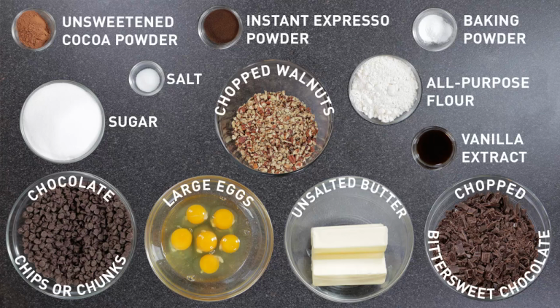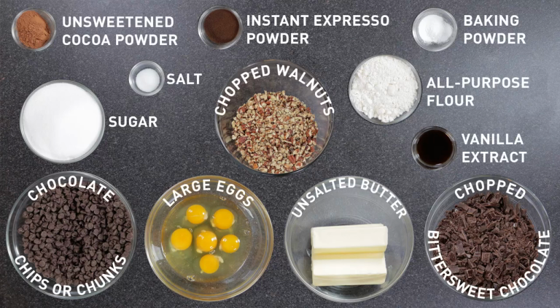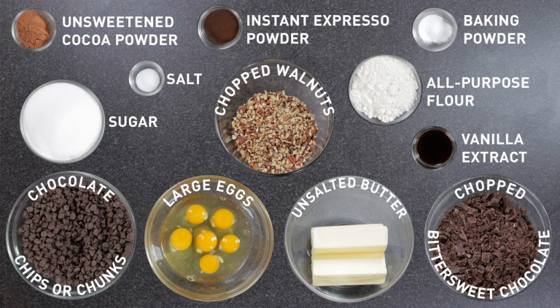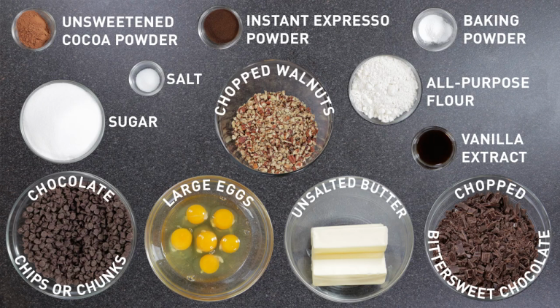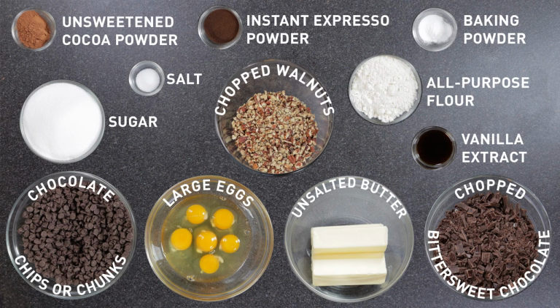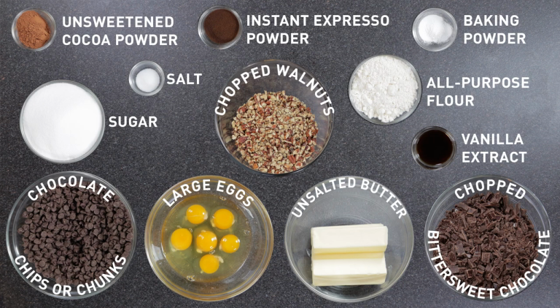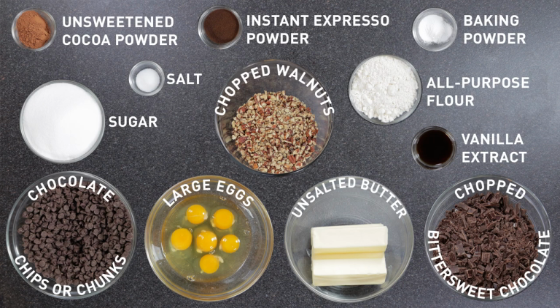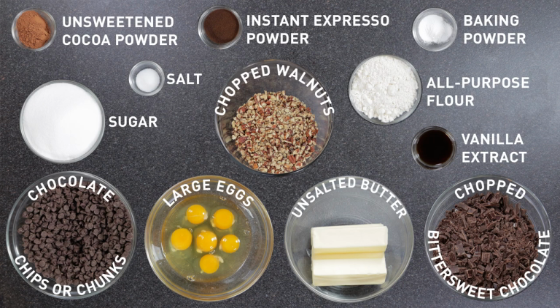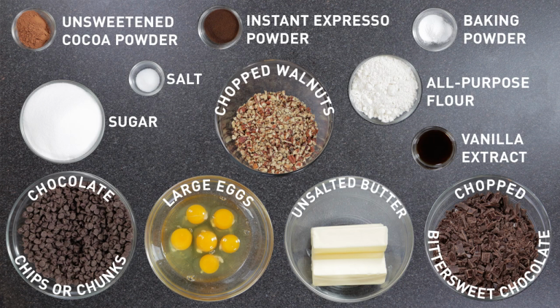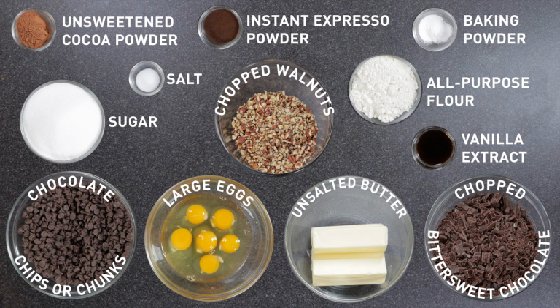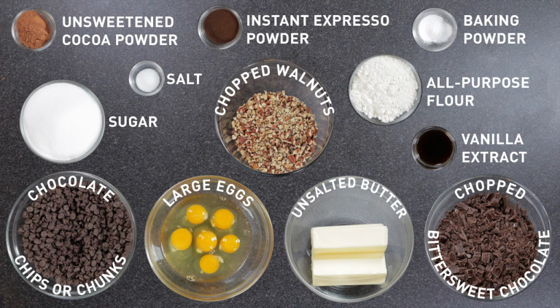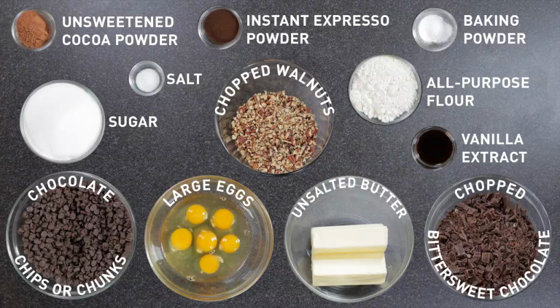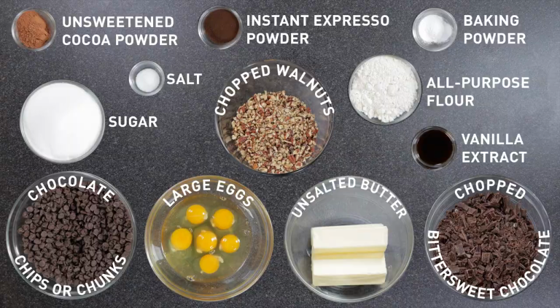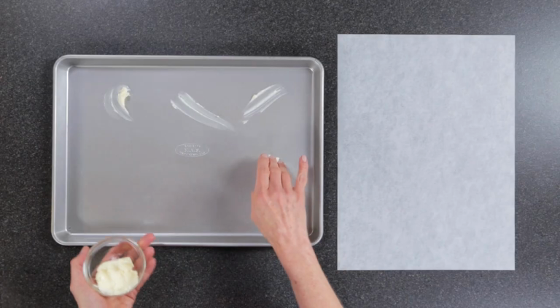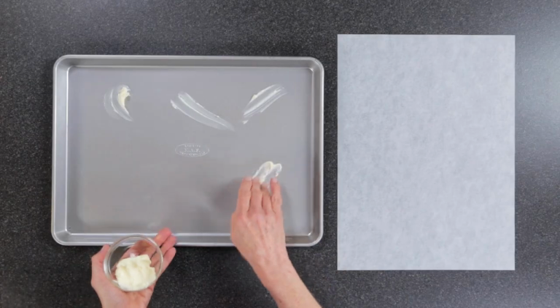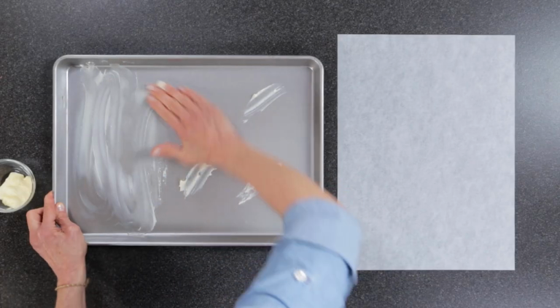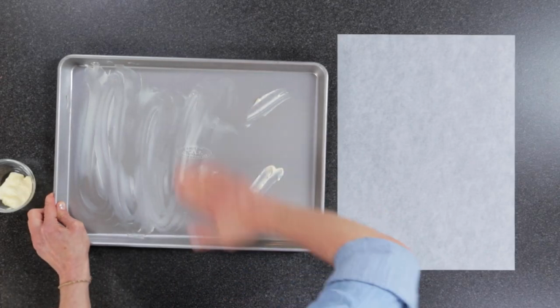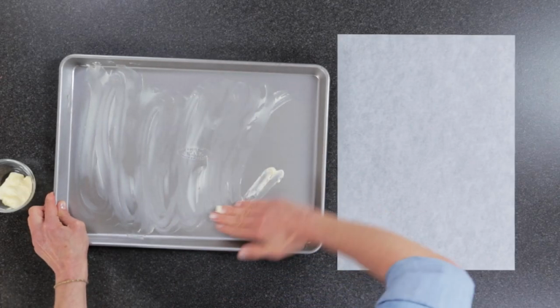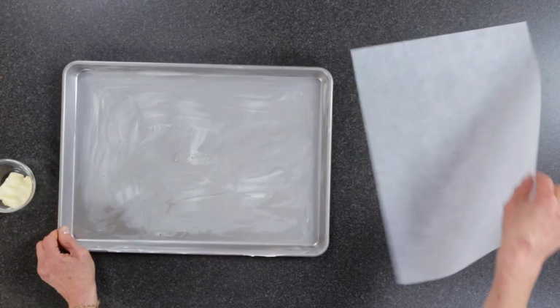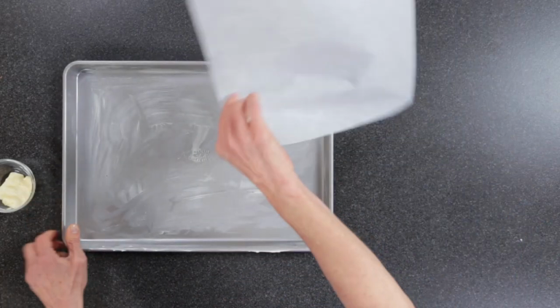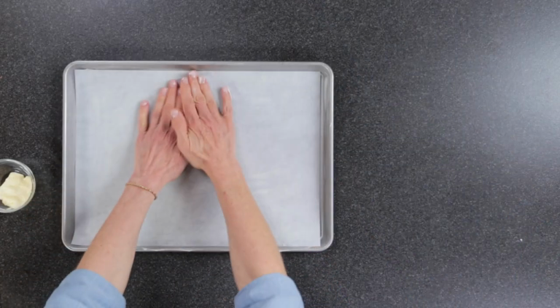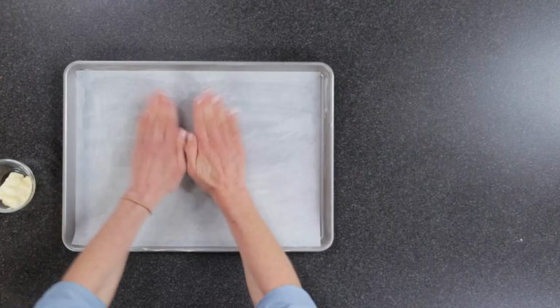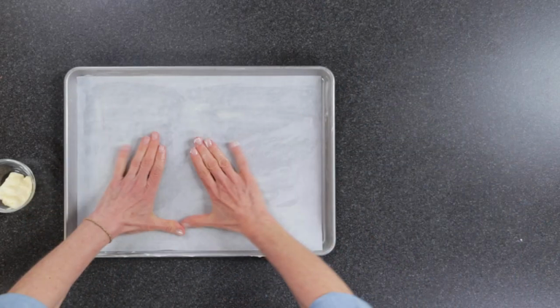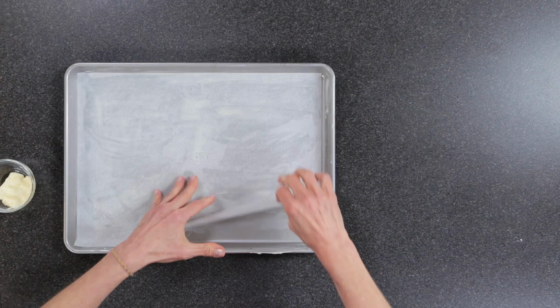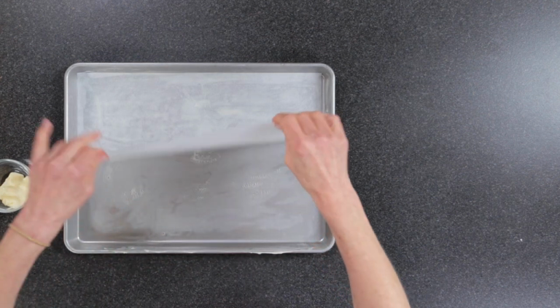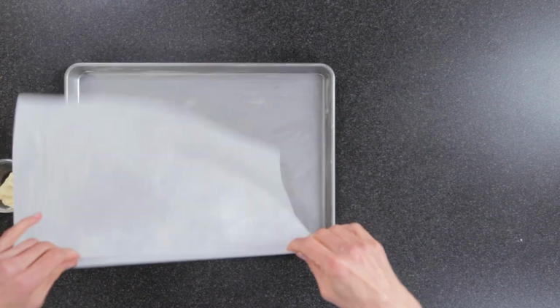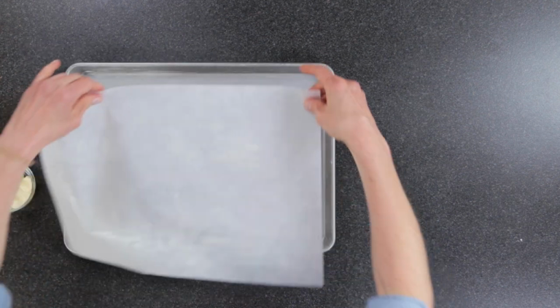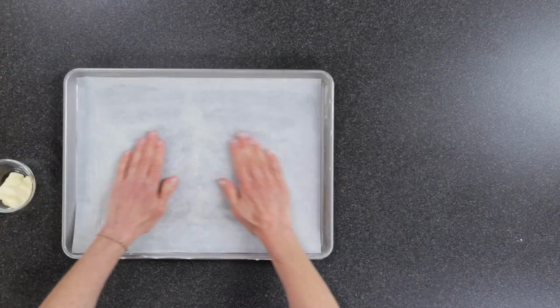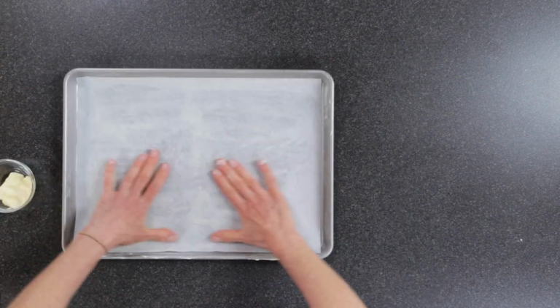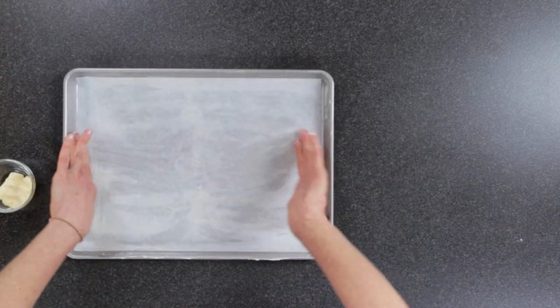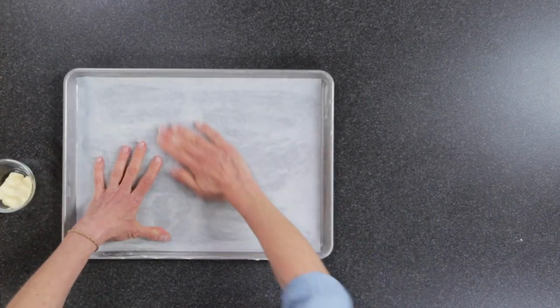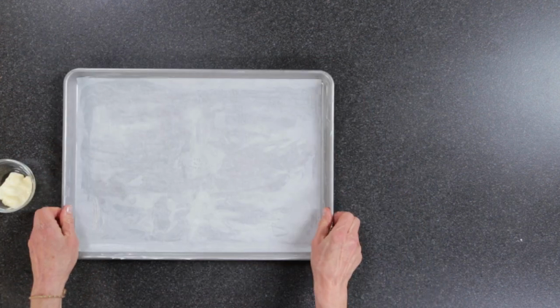So here's what you'll need from your pantry, cupboard, or grocery store. First grease a sheet pan and then line it with parchment. I like to use parchment as an insurance so the brownie will slip out of the pan once it's baked.